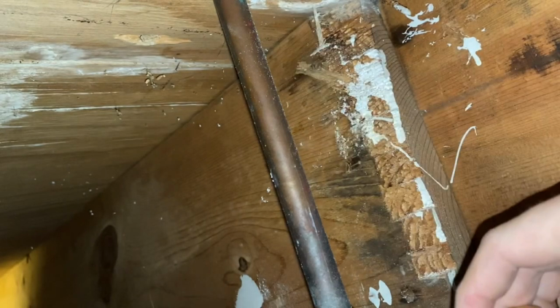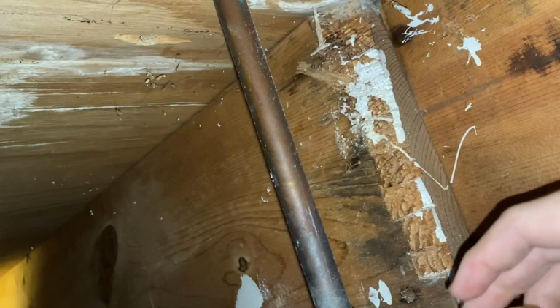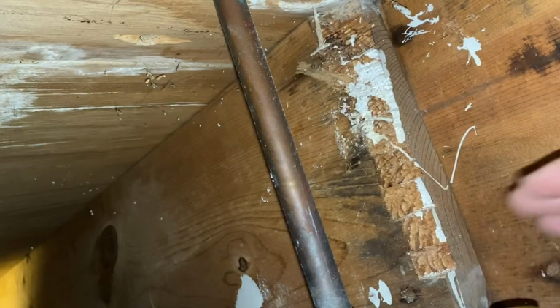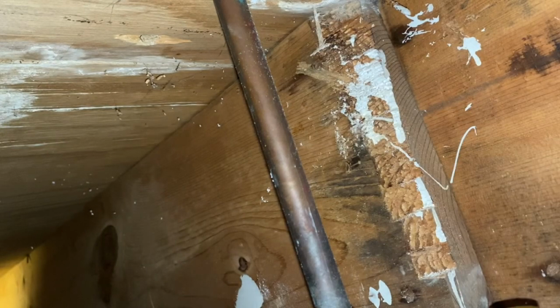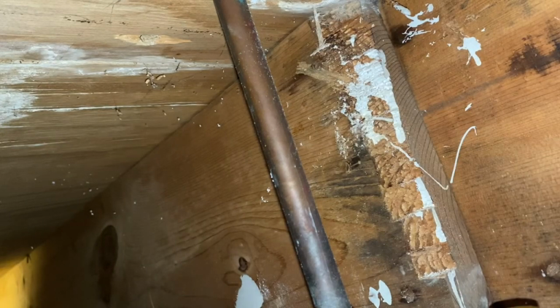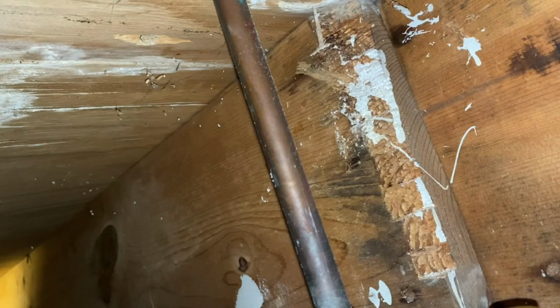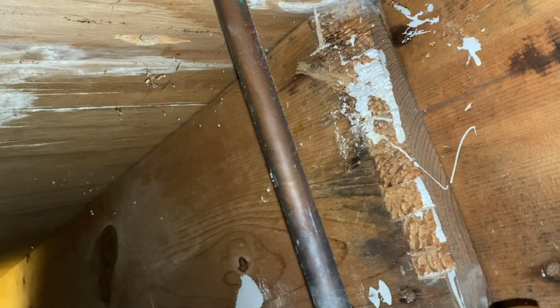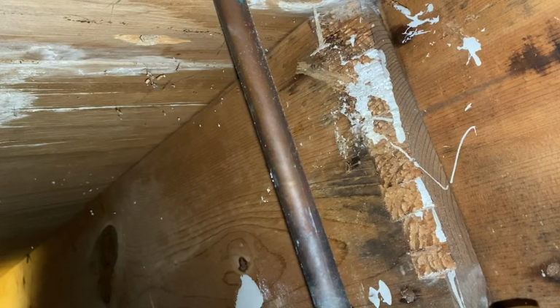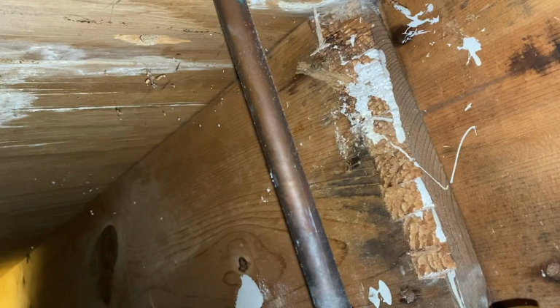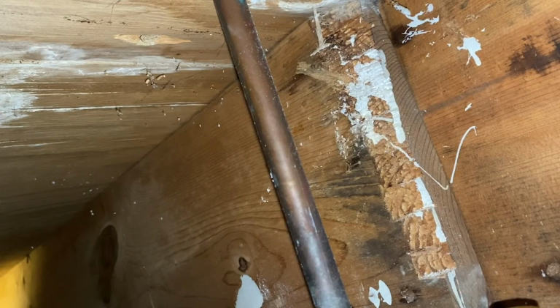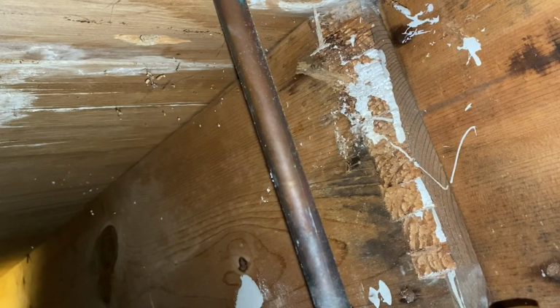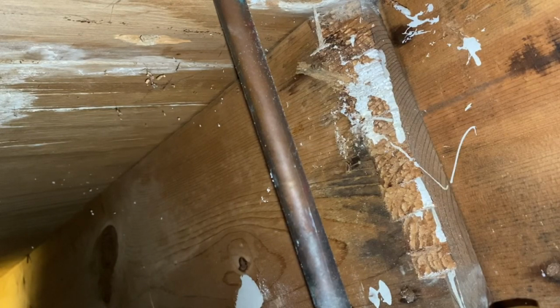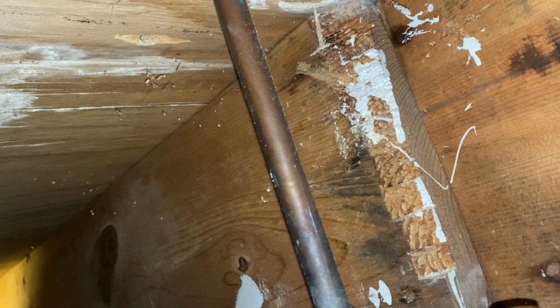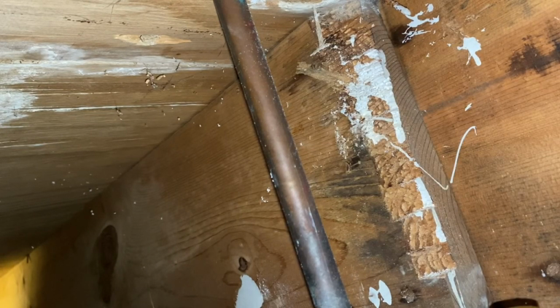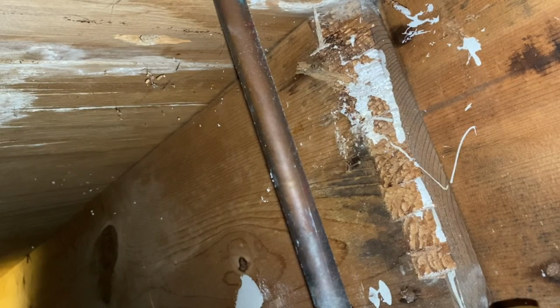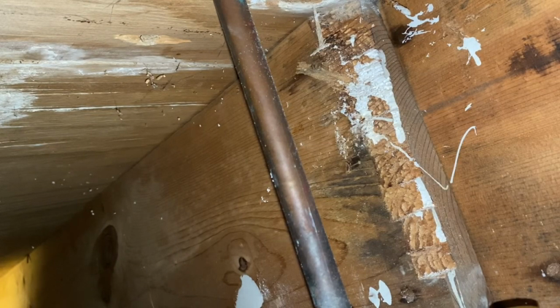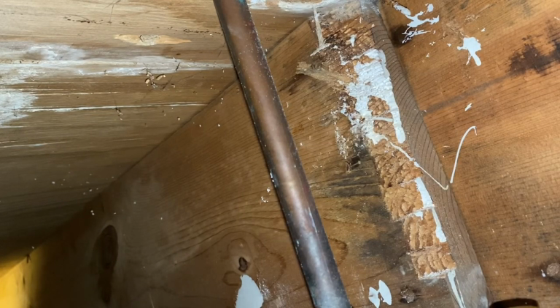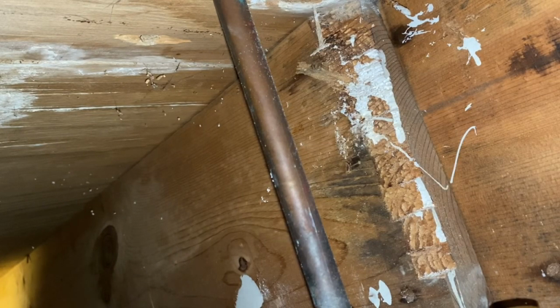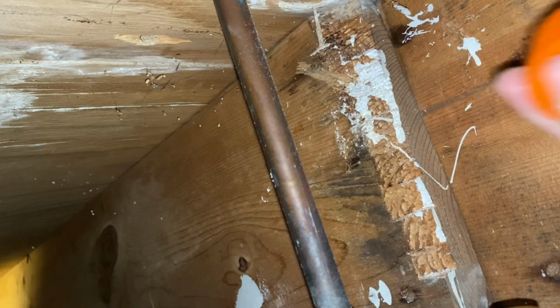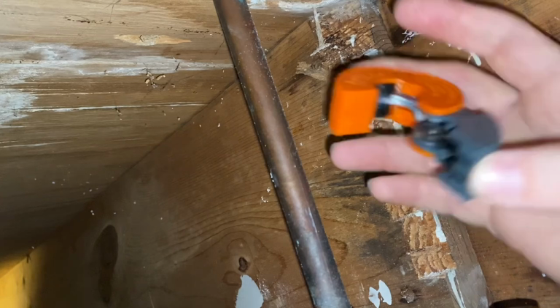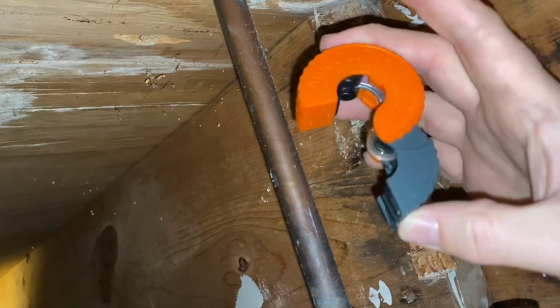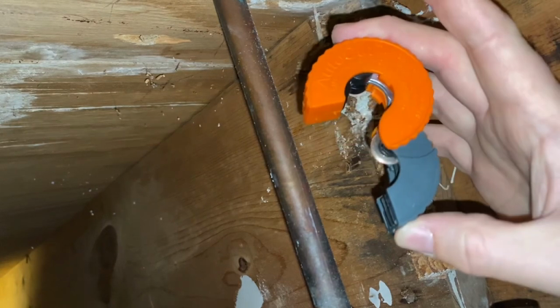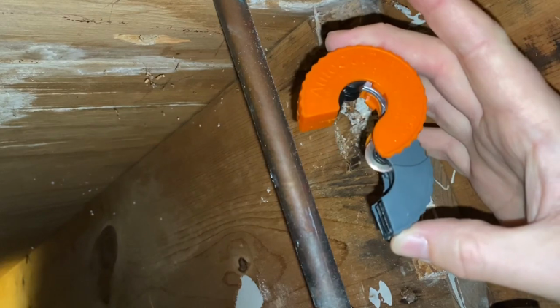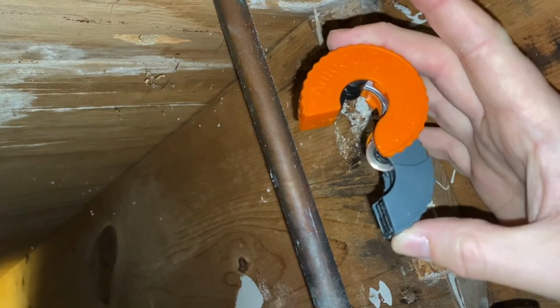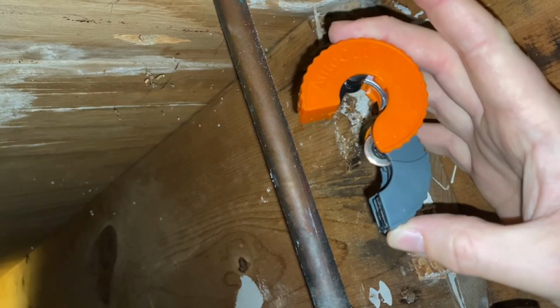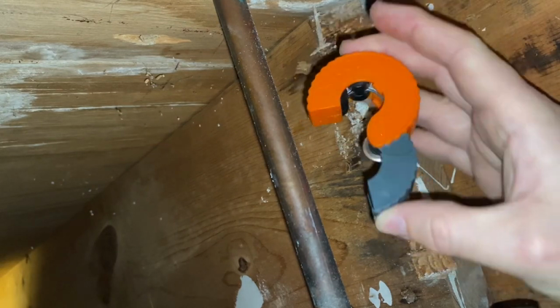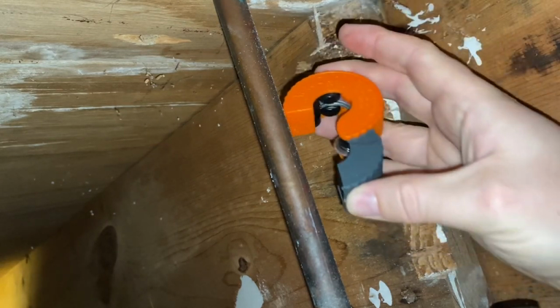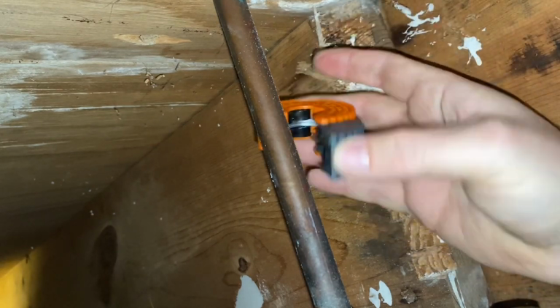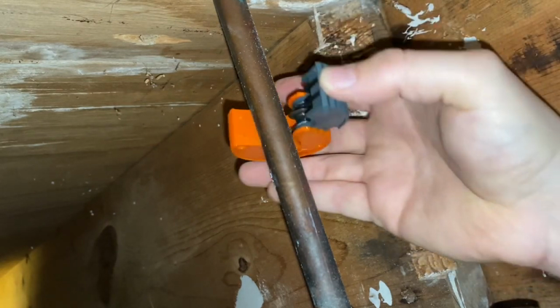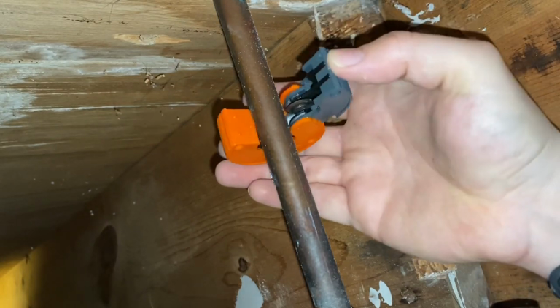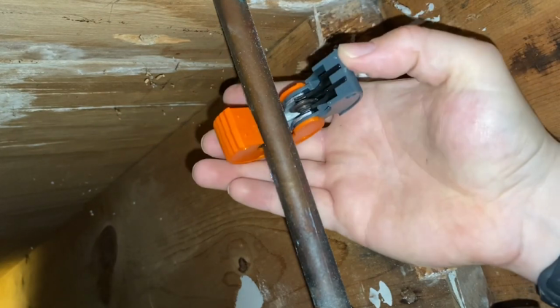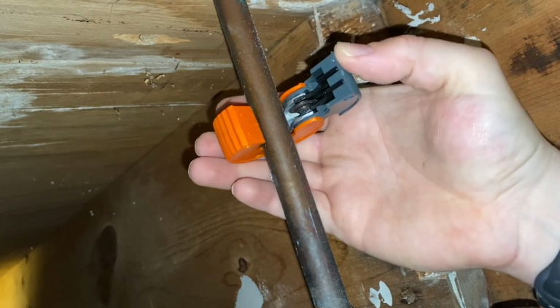Since this is kind of a tight spot, I can't use your normal cutter, so I have this tight spot cutter. This thing's actually pretty darn cool.